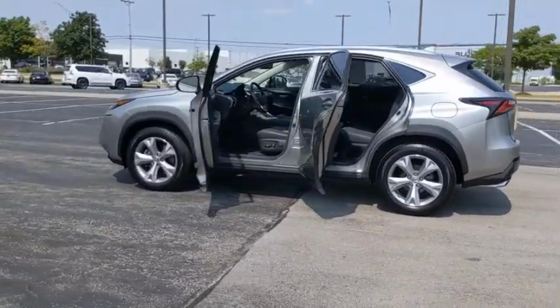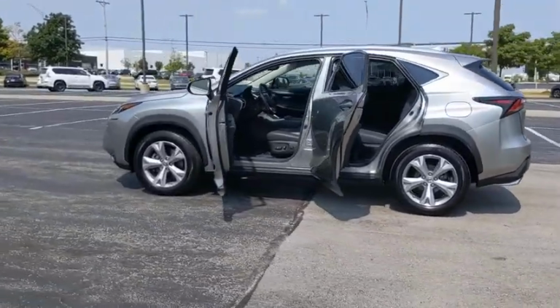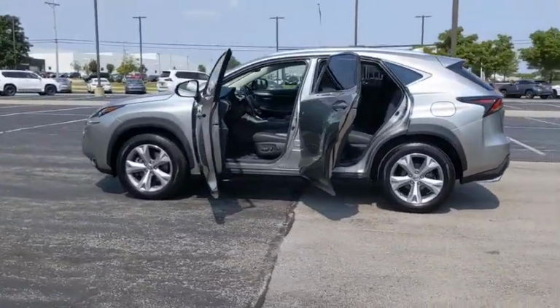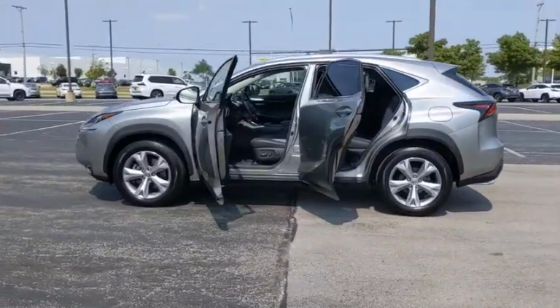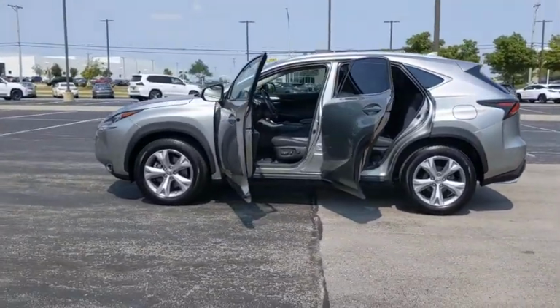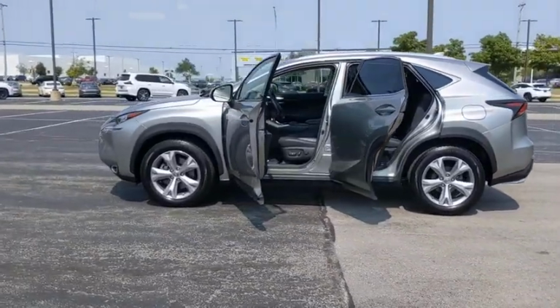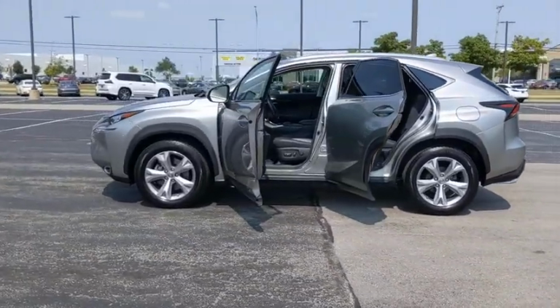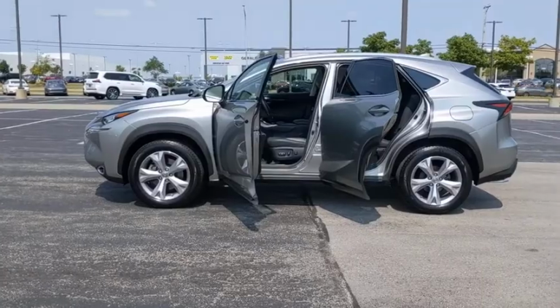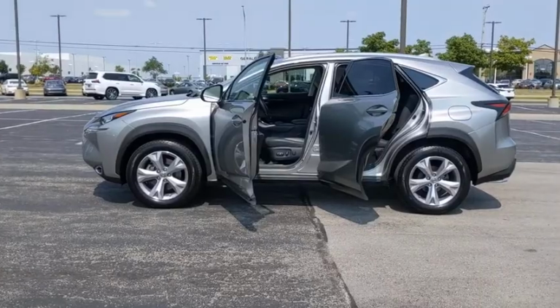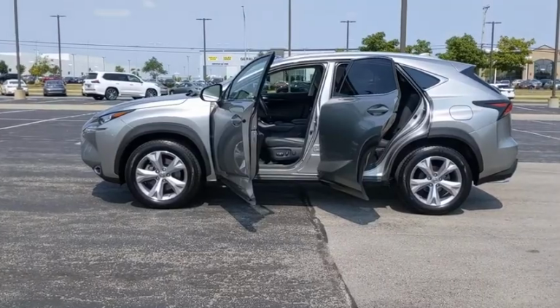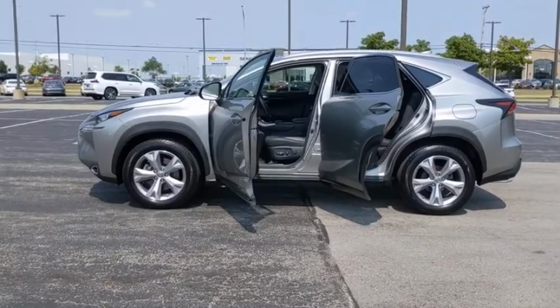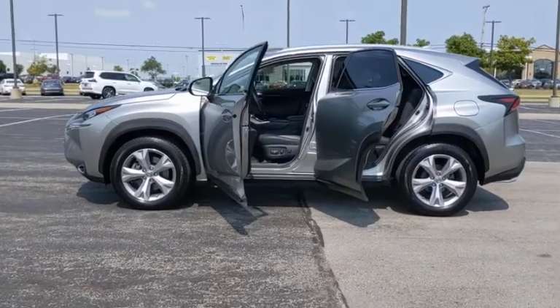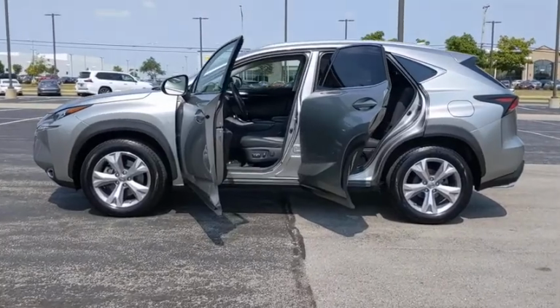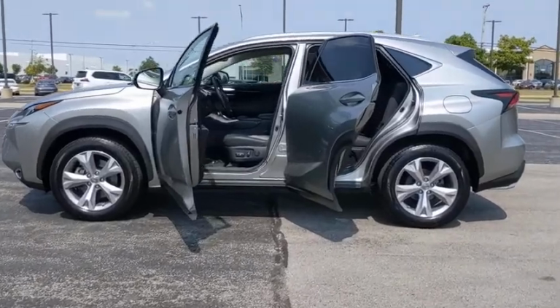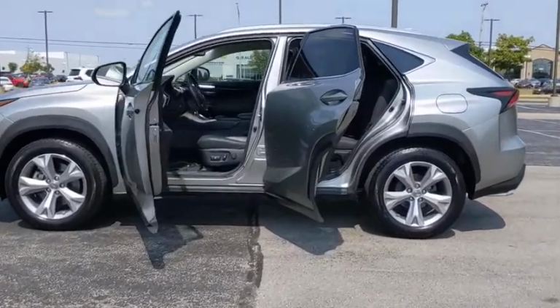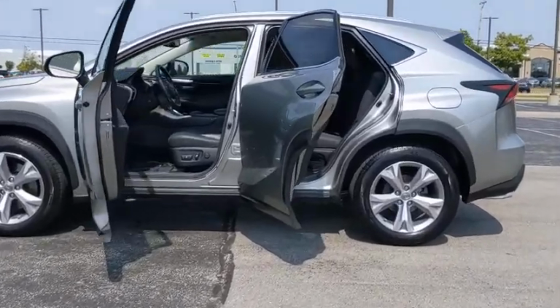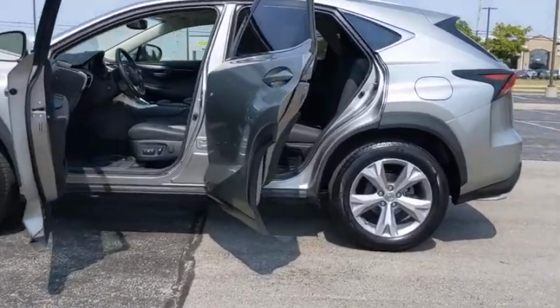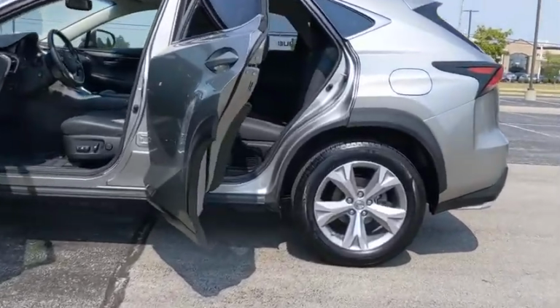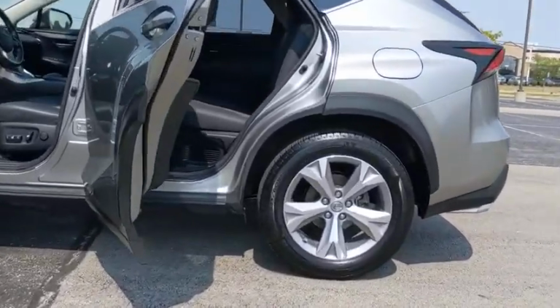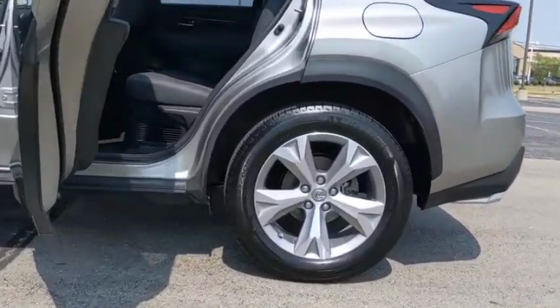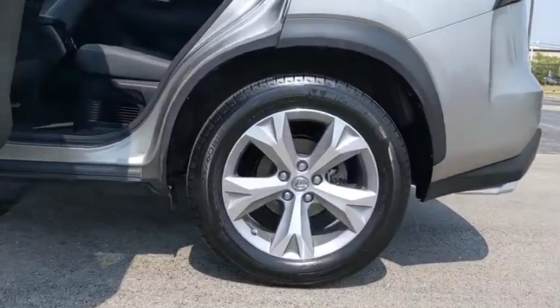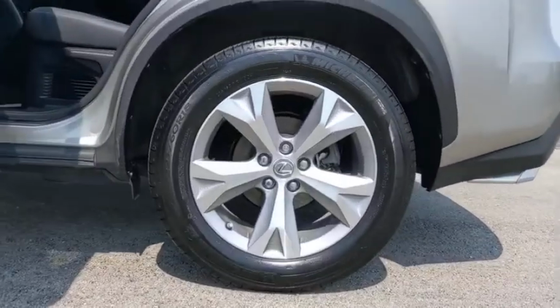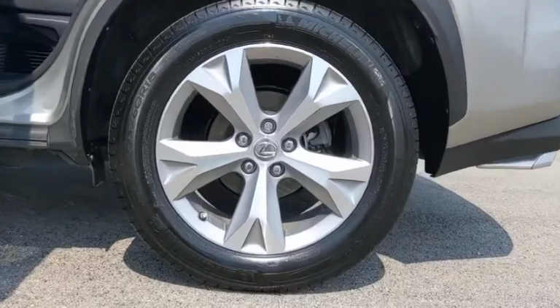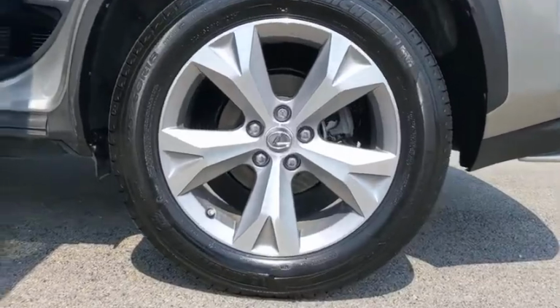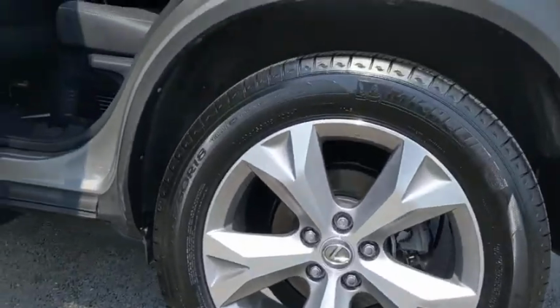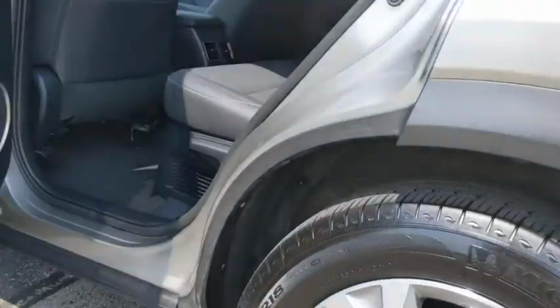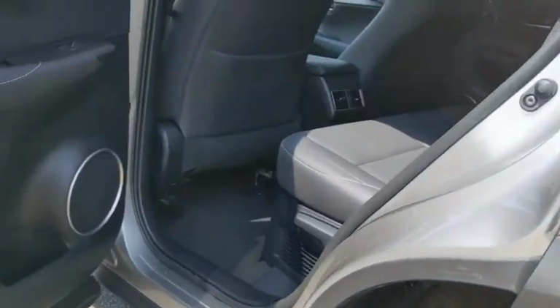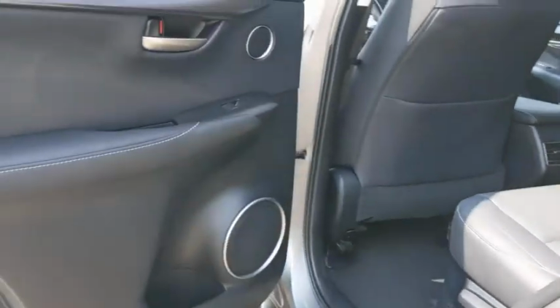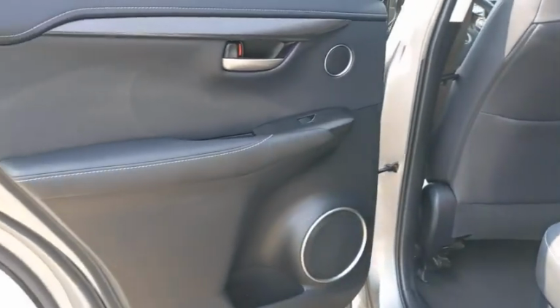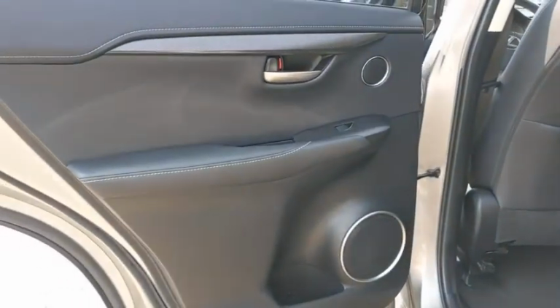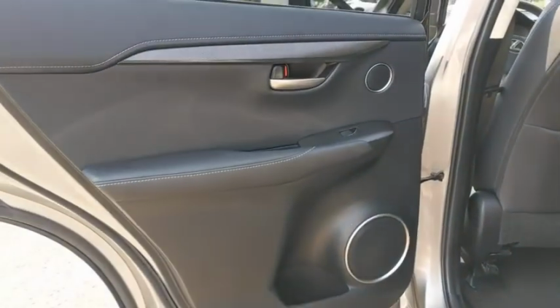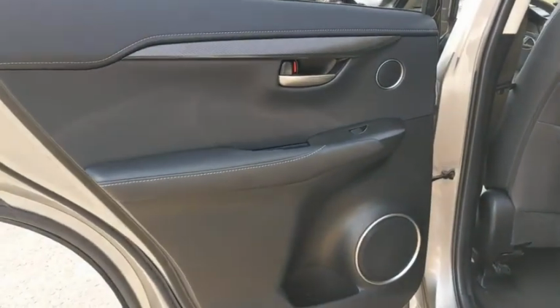This vehicle has less than 30,000 miles. Here are some of this vehicle's great options. Backup camera. Drive away with a great deal on this vehicle. Call or stop in today.